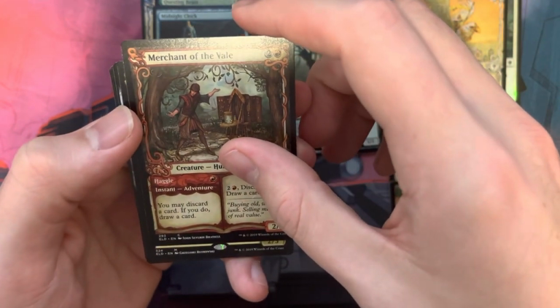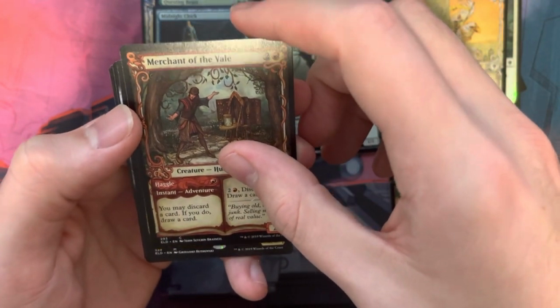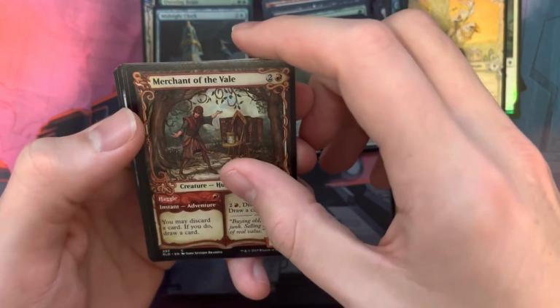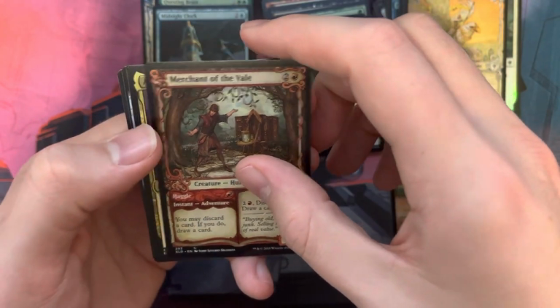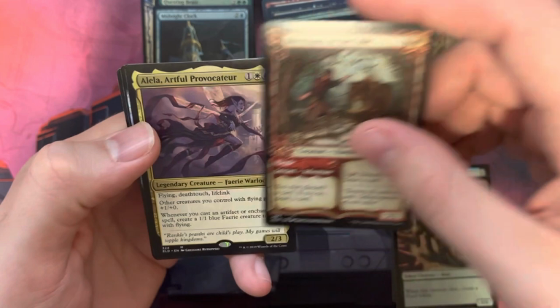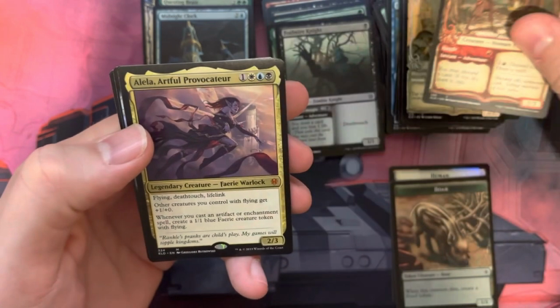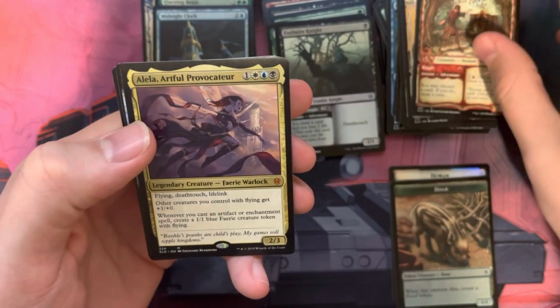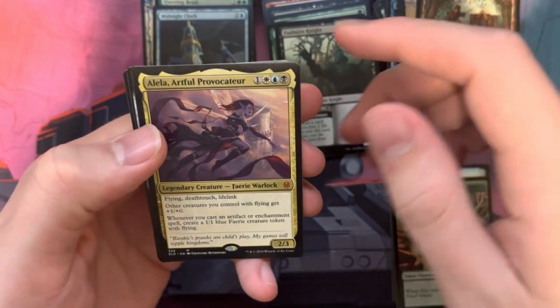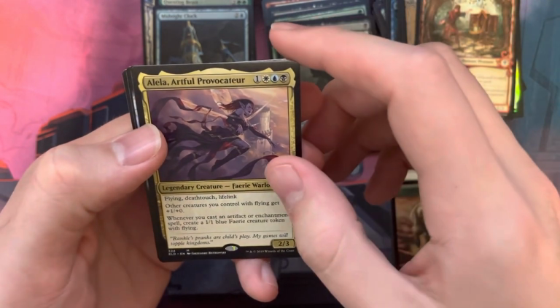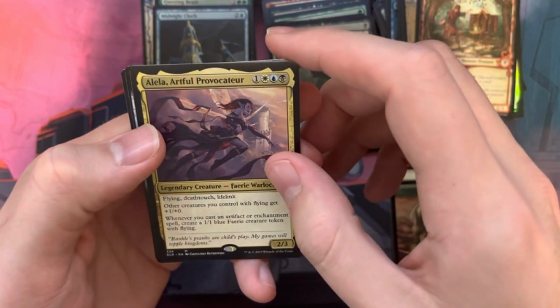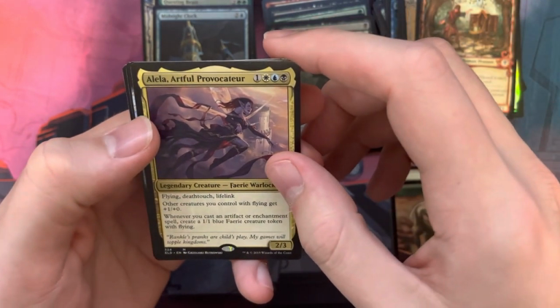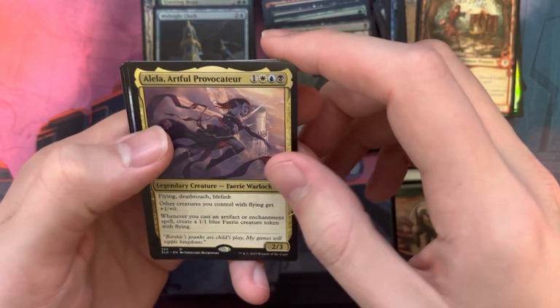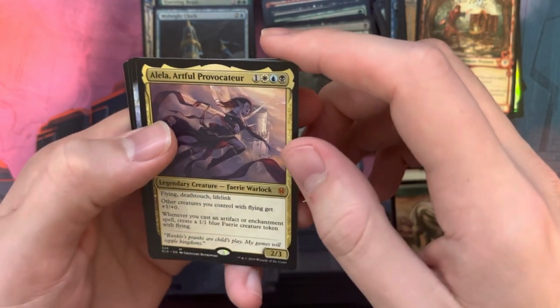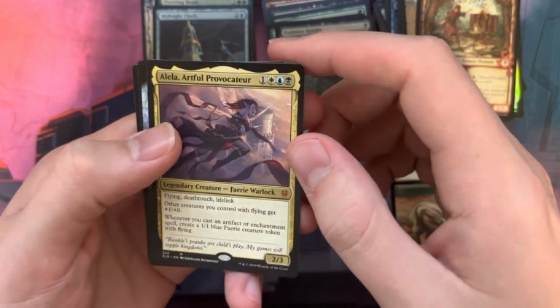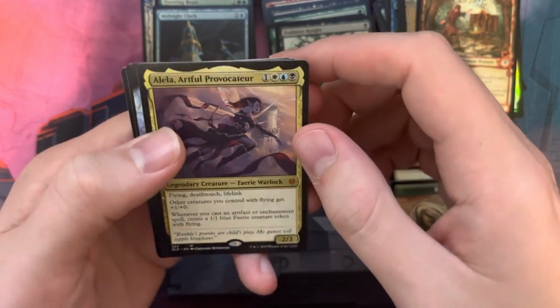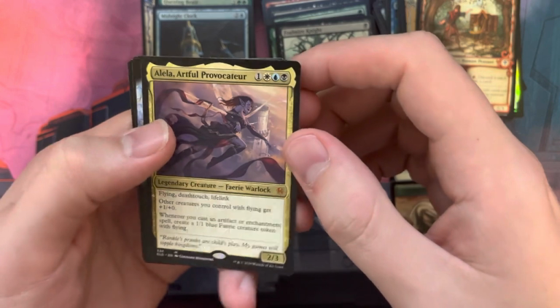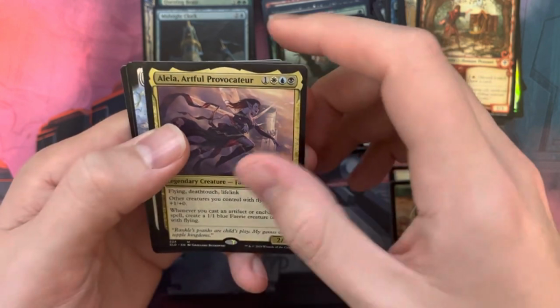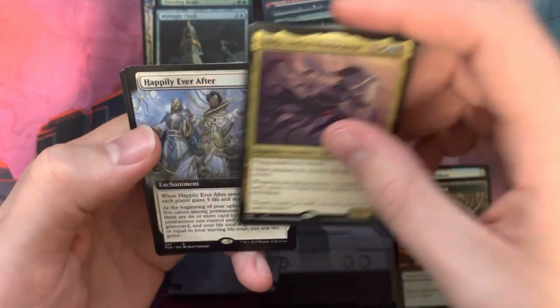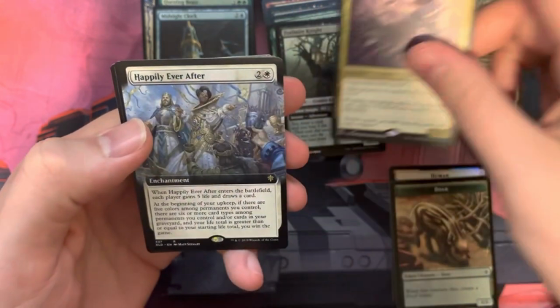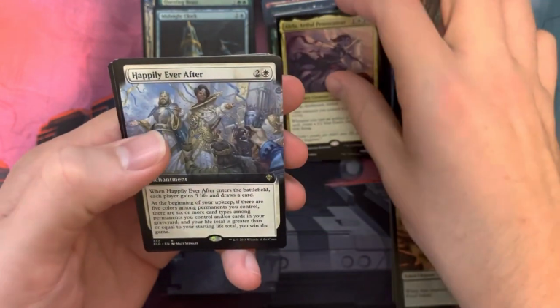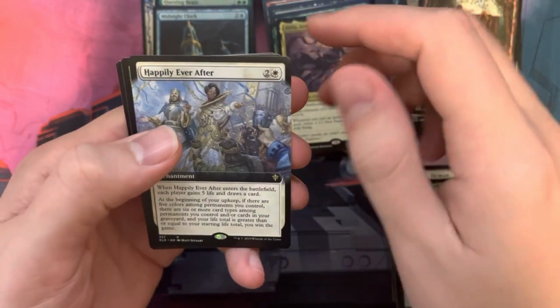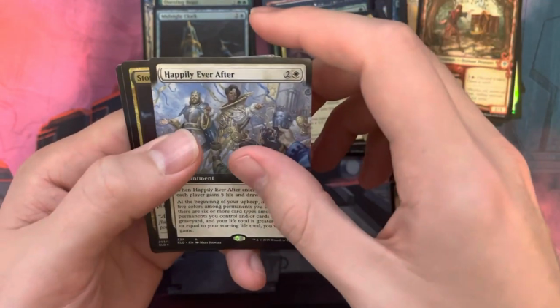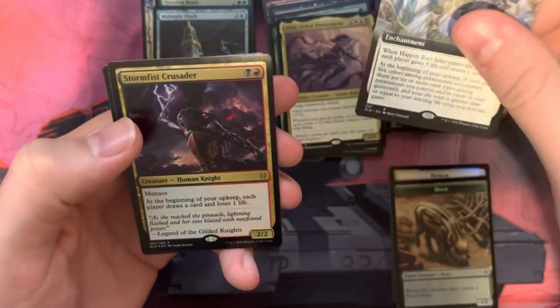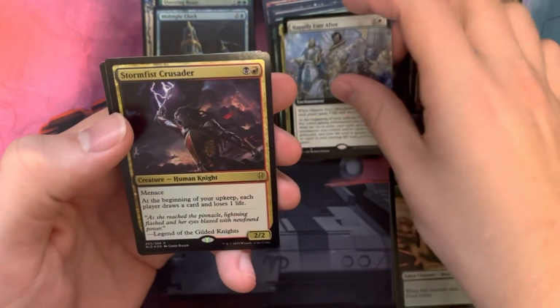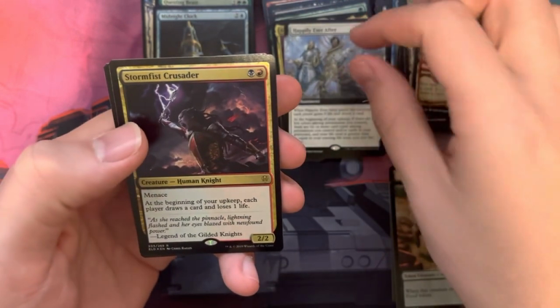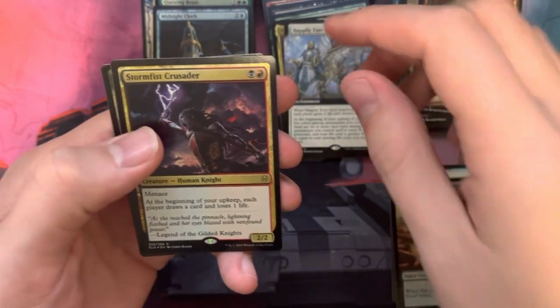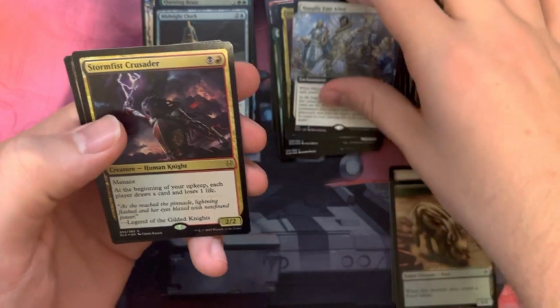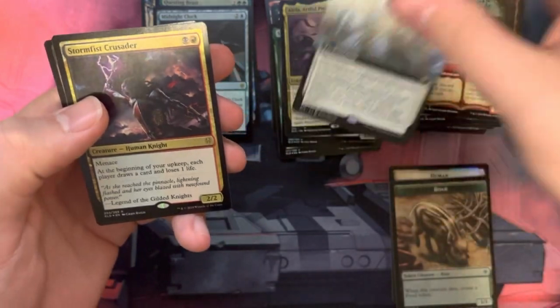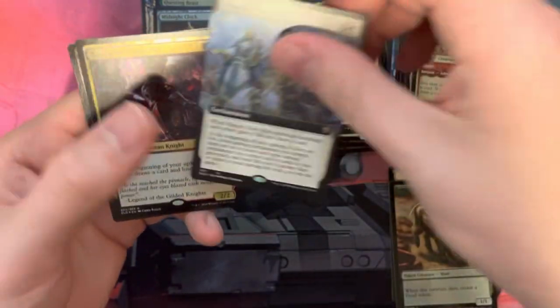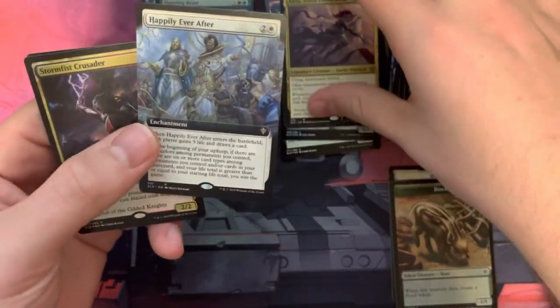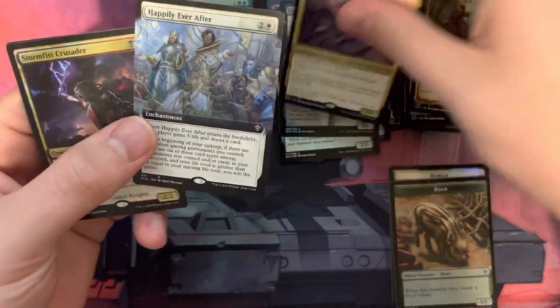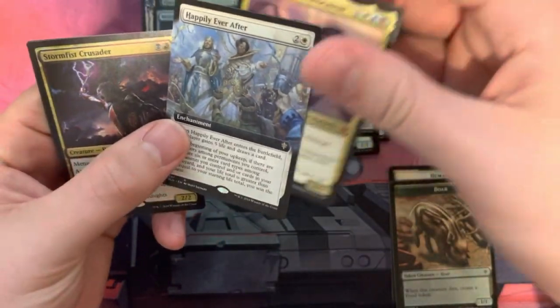We have a Mythic right here — the Layla Artful Provocator Foil. We have Happily Ever After Borderless. And then we have the Stormfist Crusader Foil.